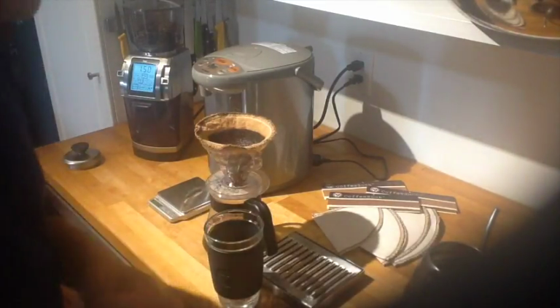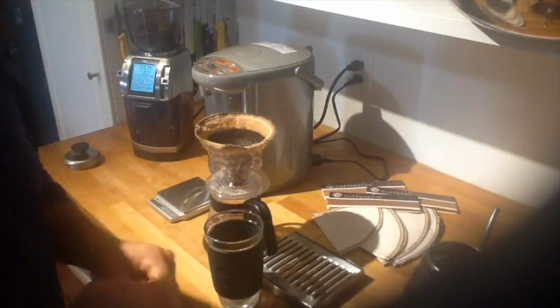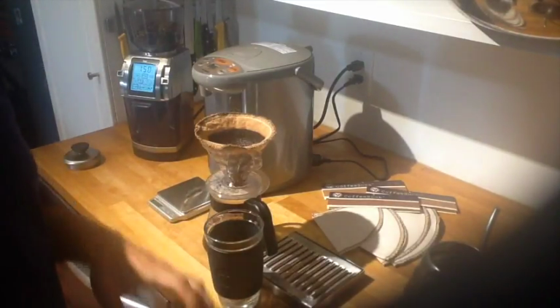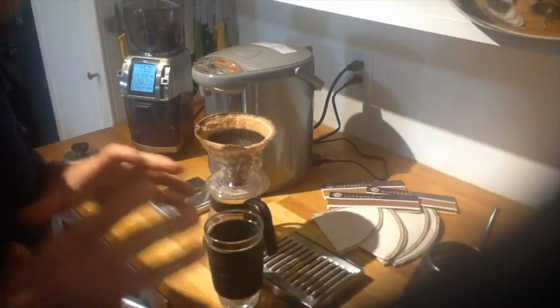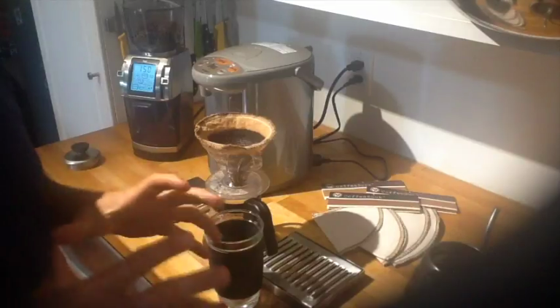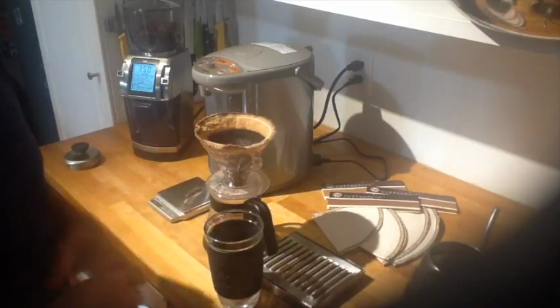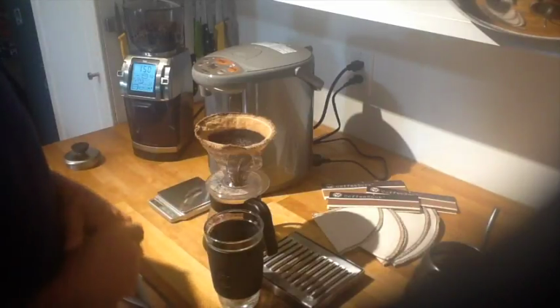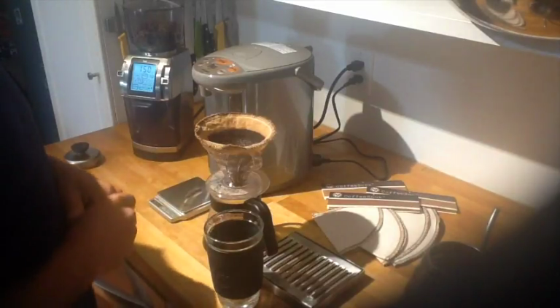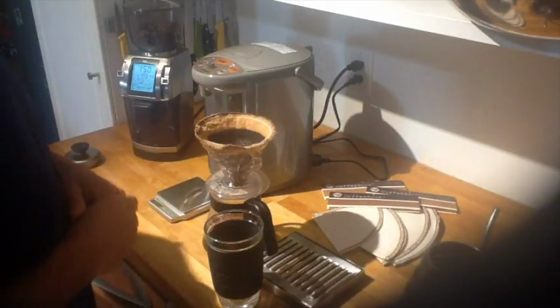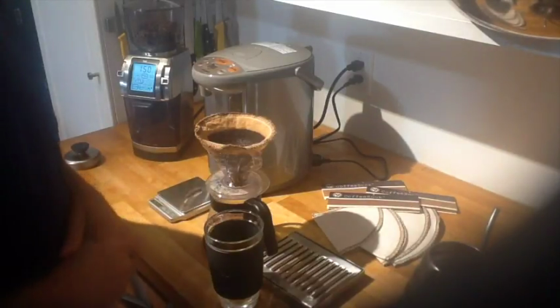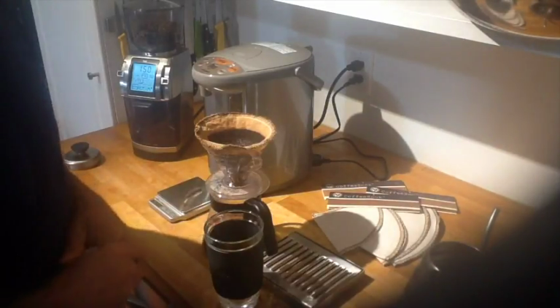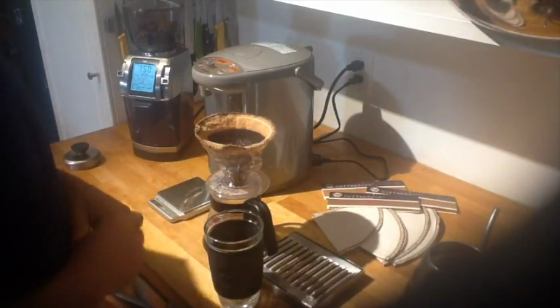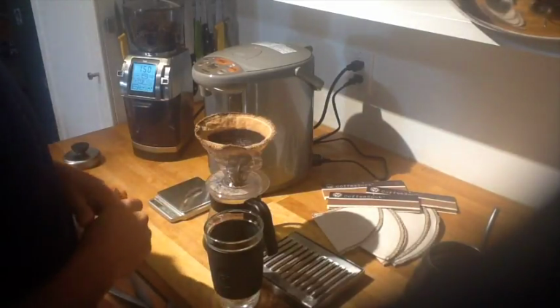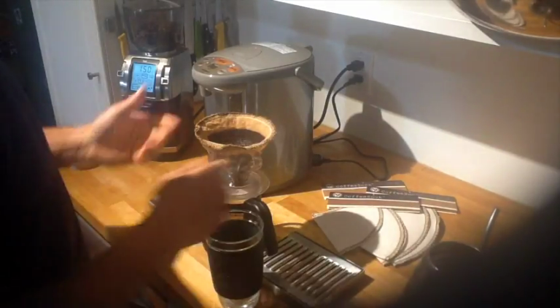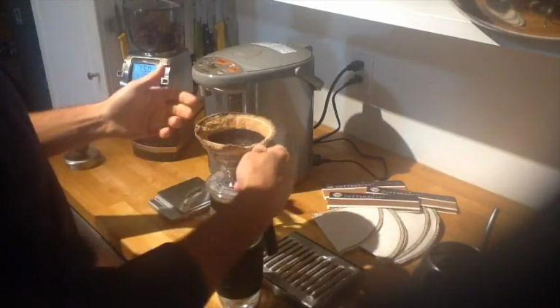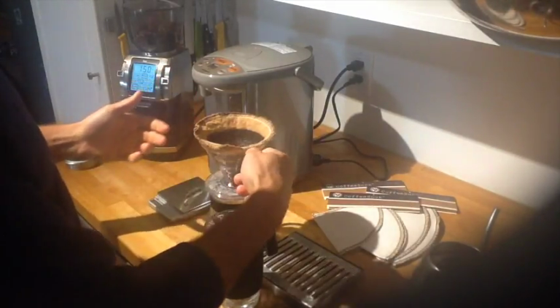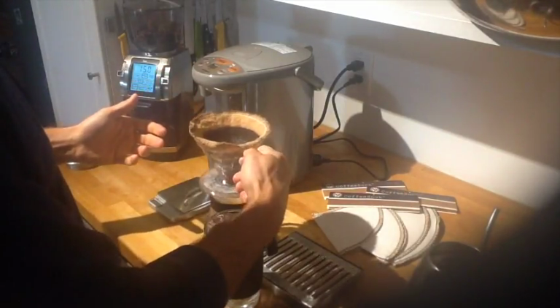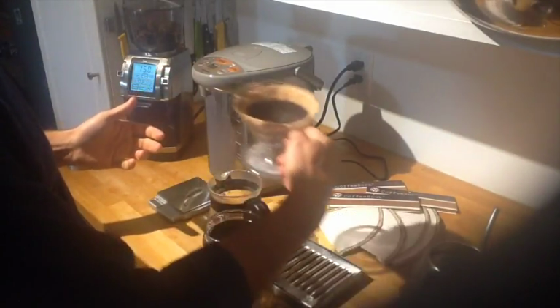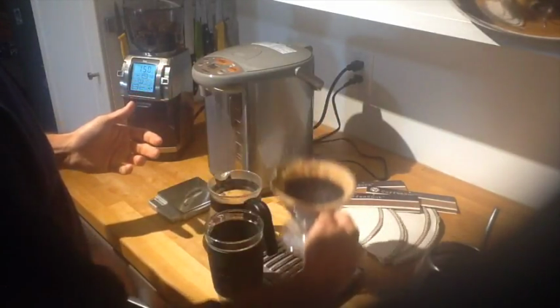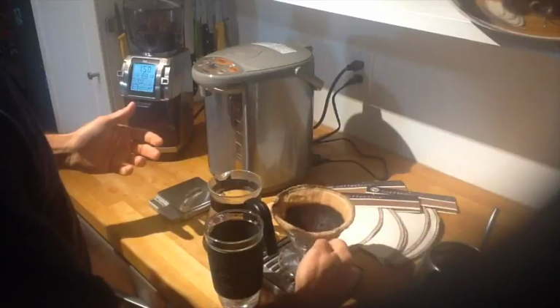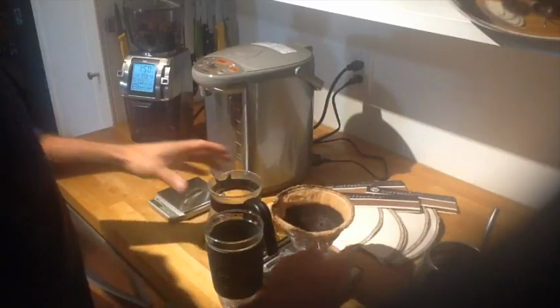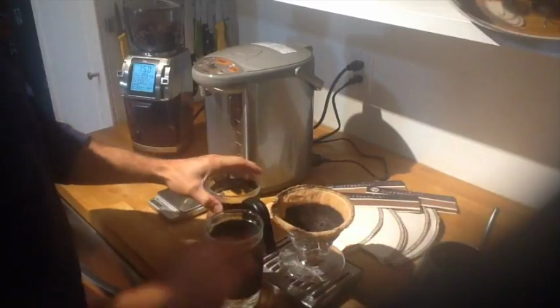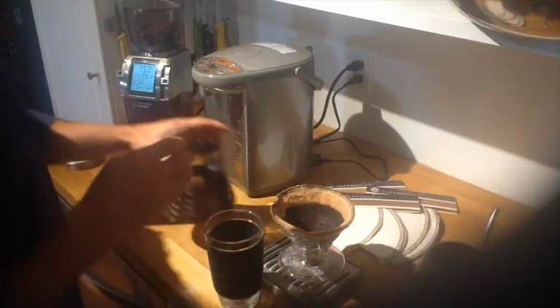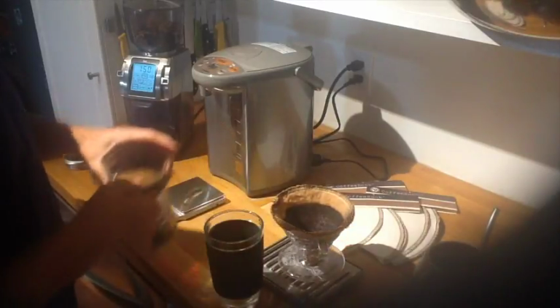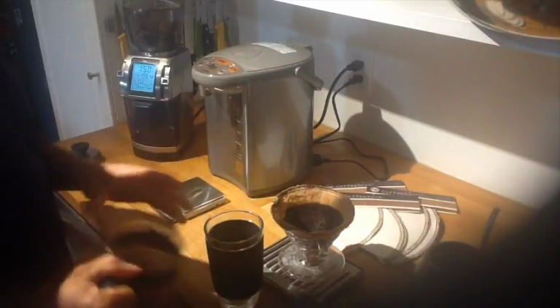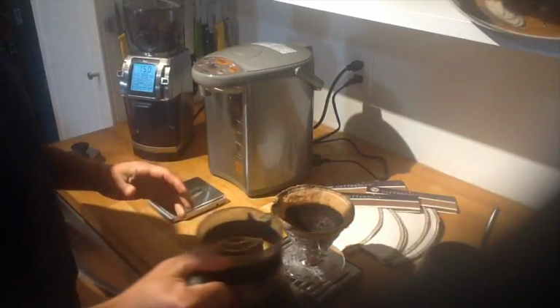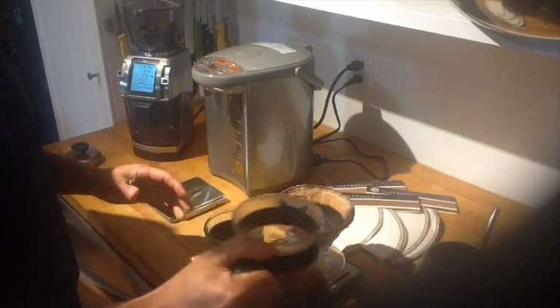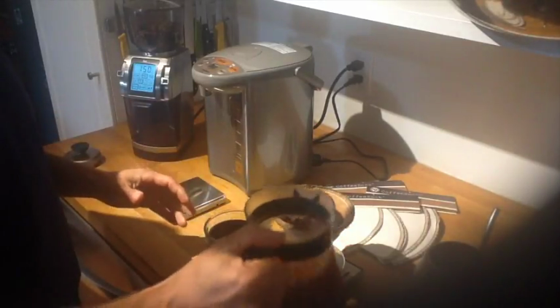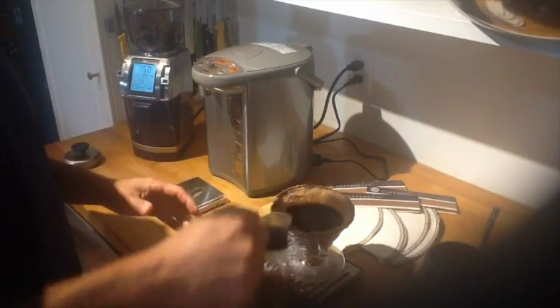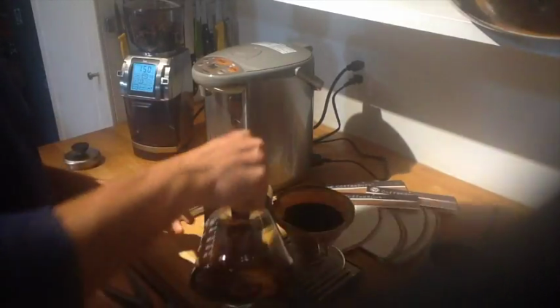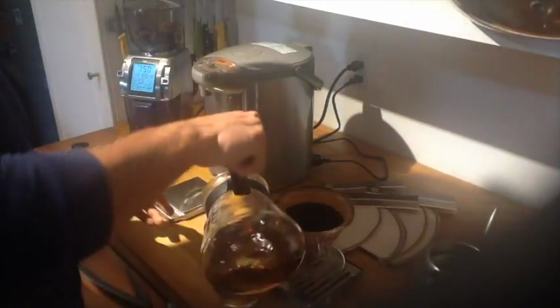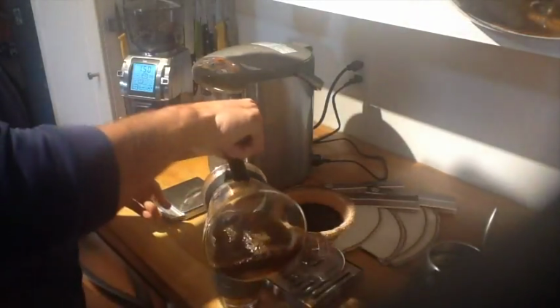Wring it out really good and then leave it in a spot where it can dry within a couple of hours so that it doesn't get moldy. My brew is done — I'll put it onto my drip tray. Fresh Ojo coffee.